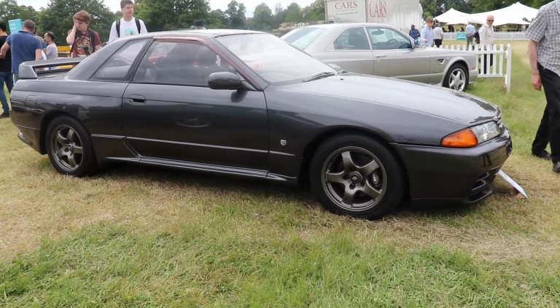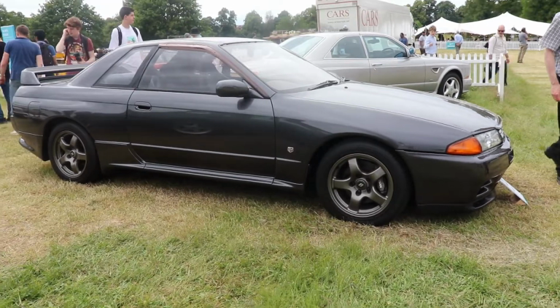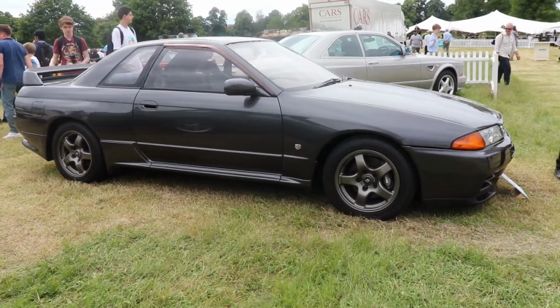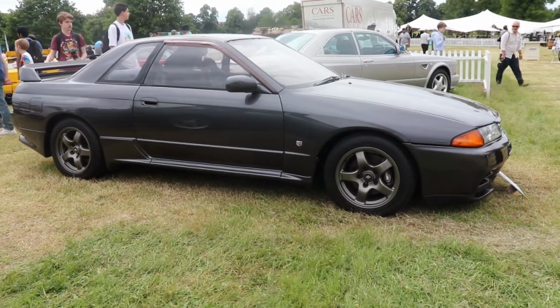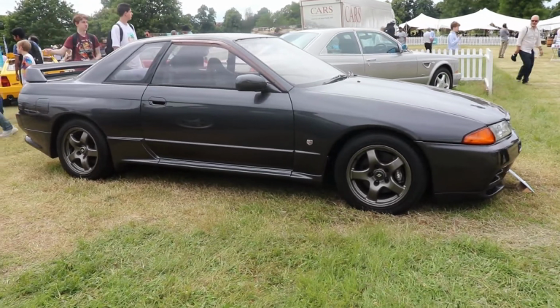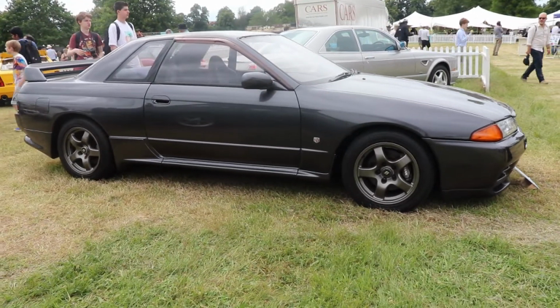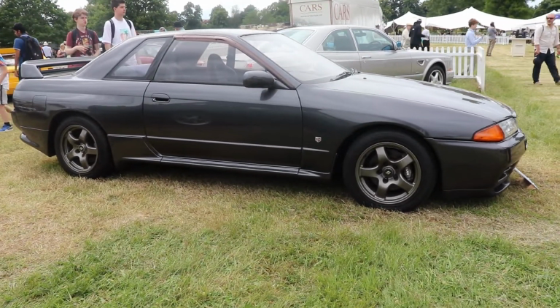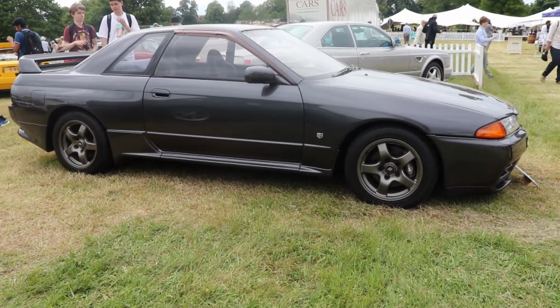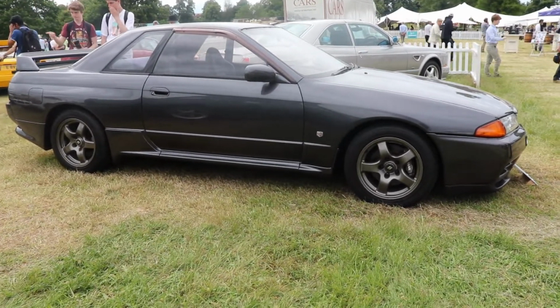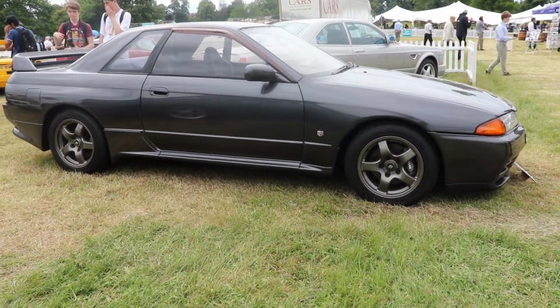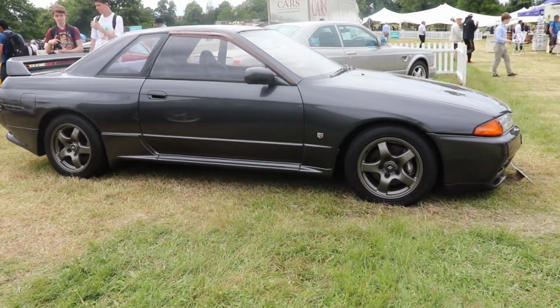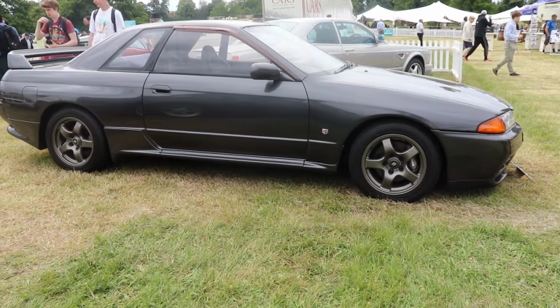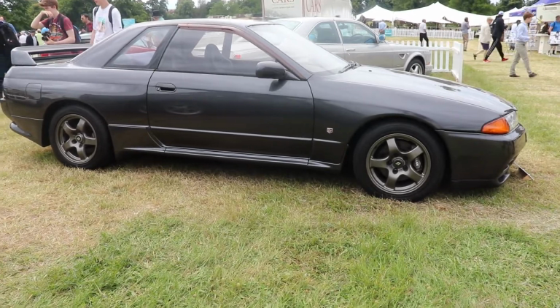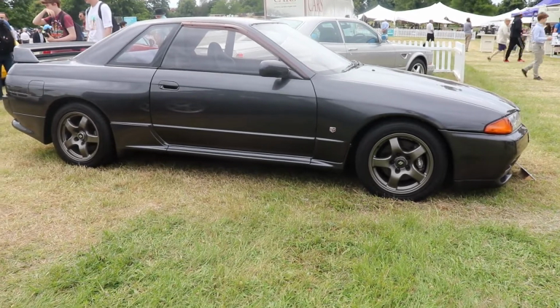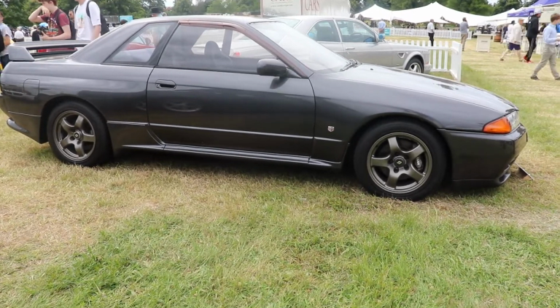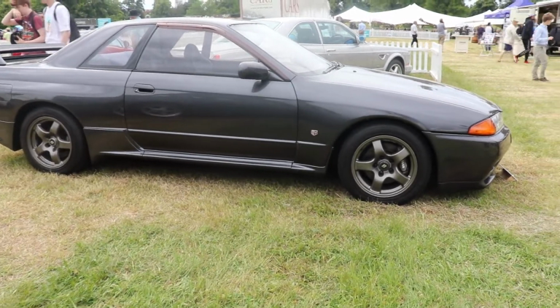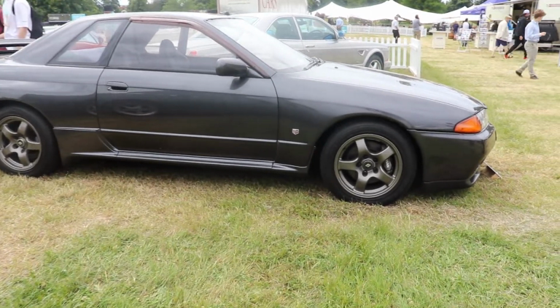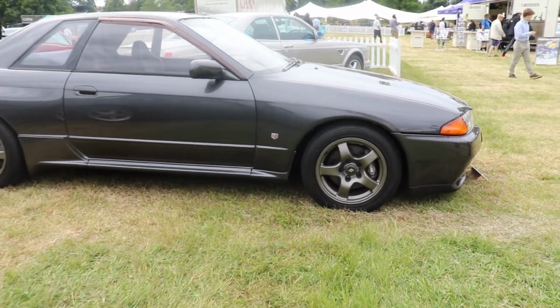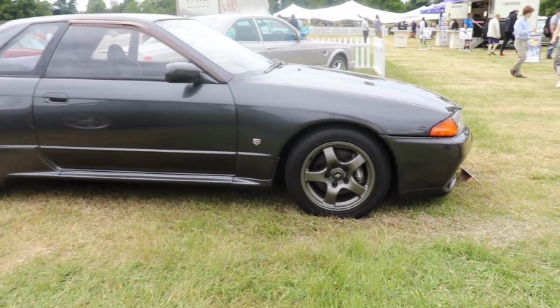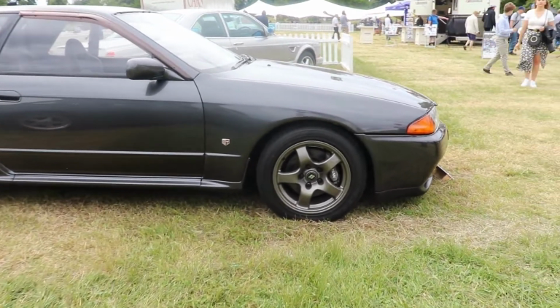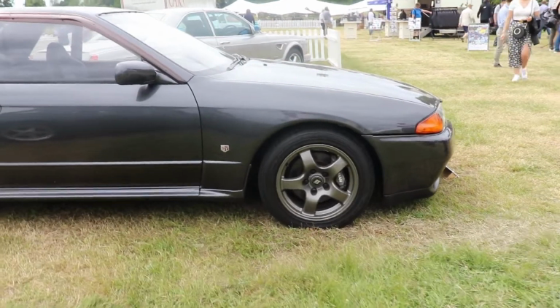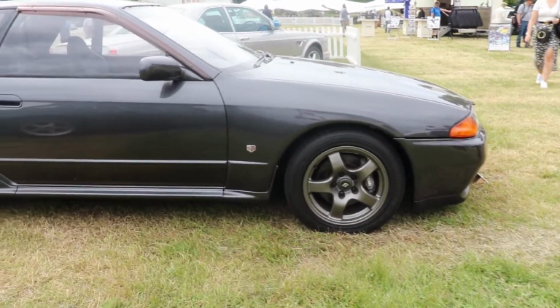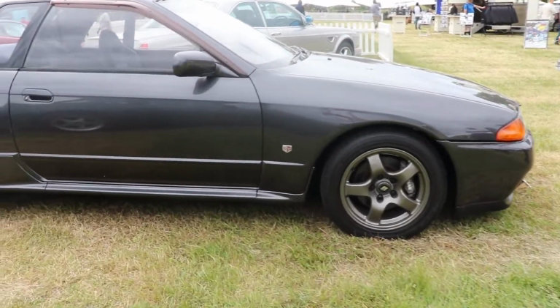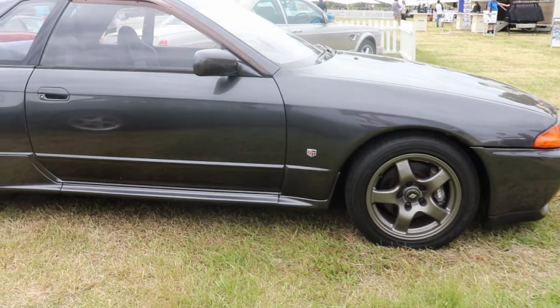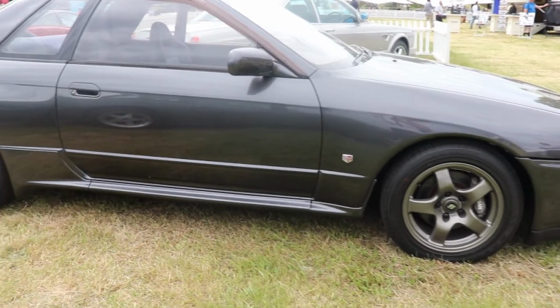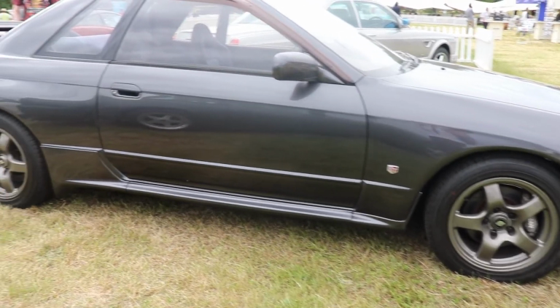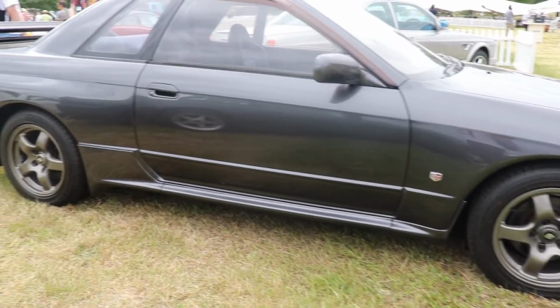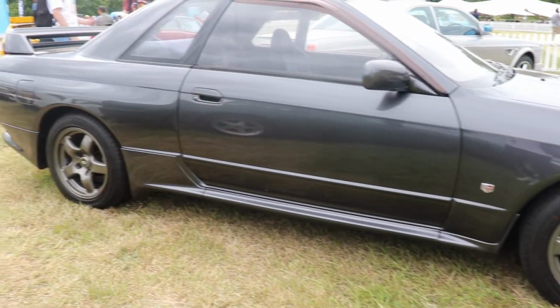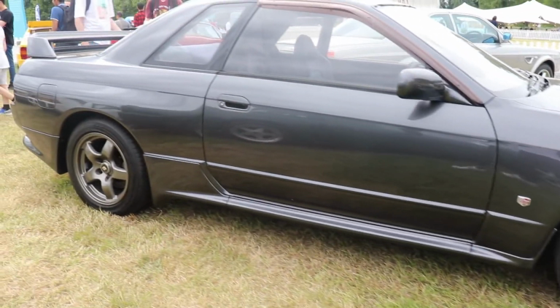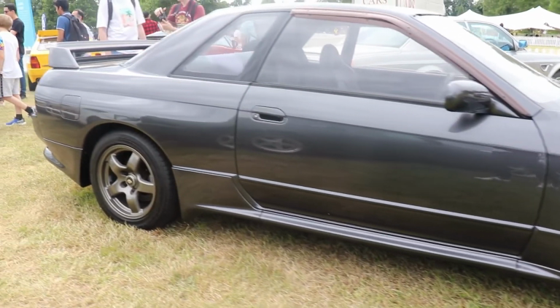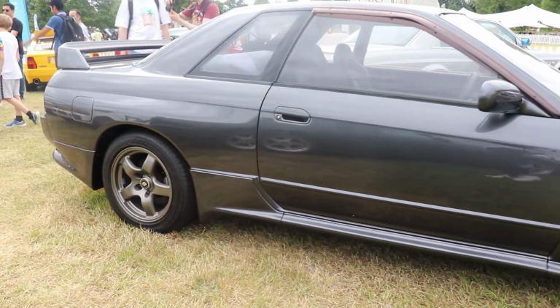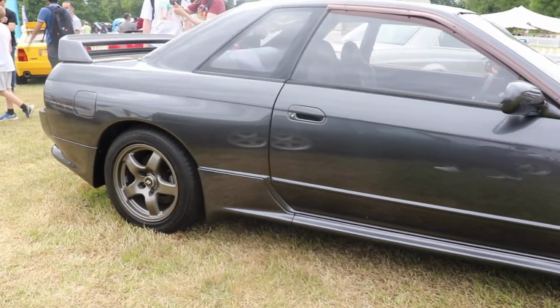Nismo is the sport department of Nissan, something similar to BMW M or Mercedes AMG. We're going to come back to these special Nismo cars, but let's first see the history of the Skyline model because it really is very interesting.